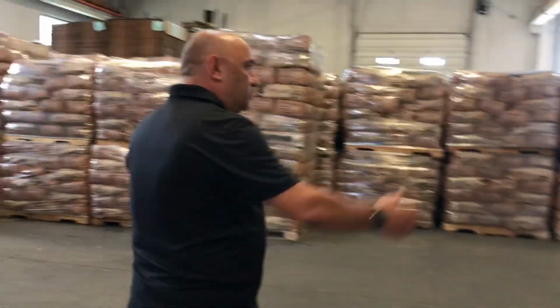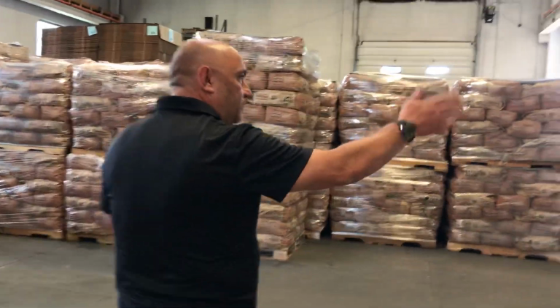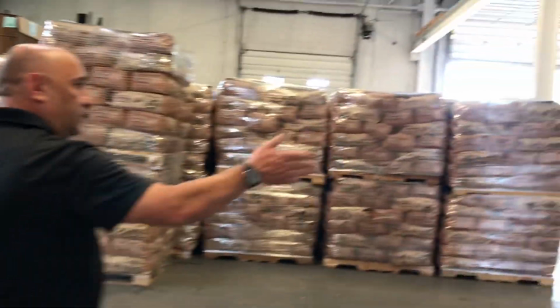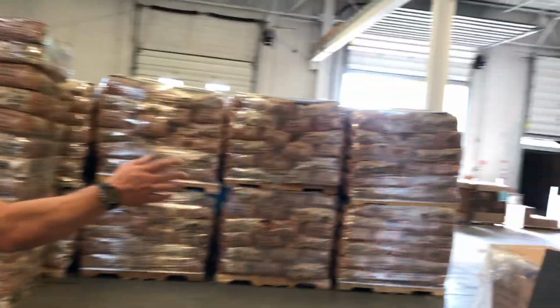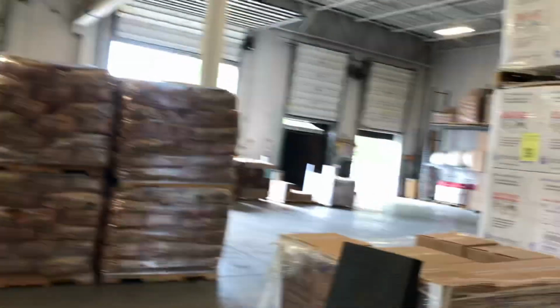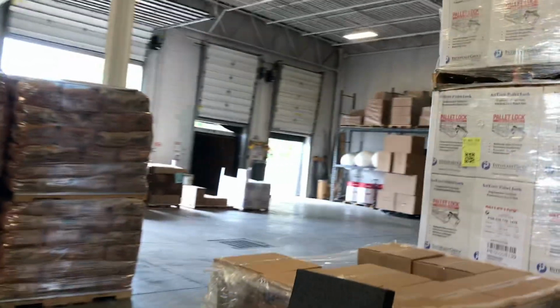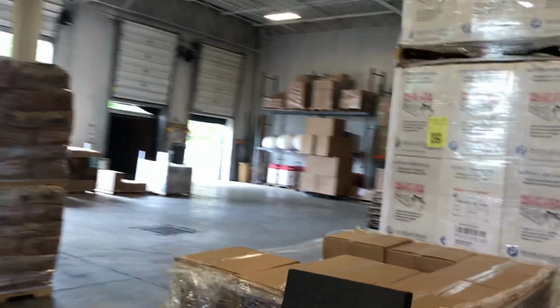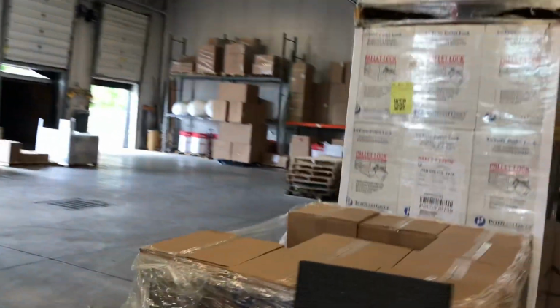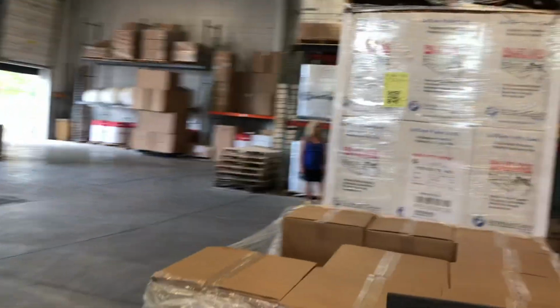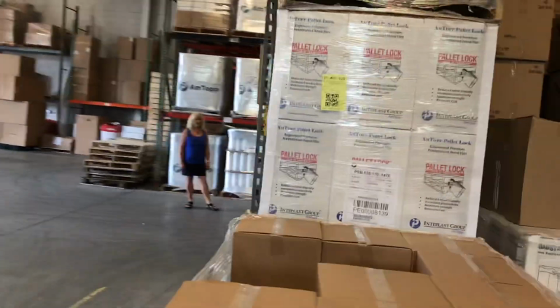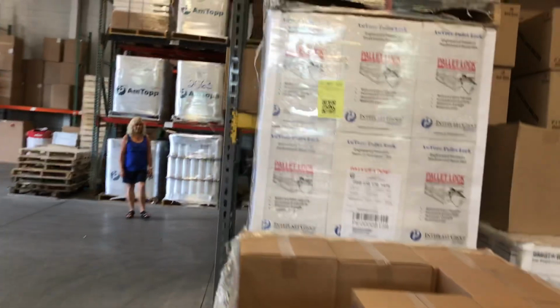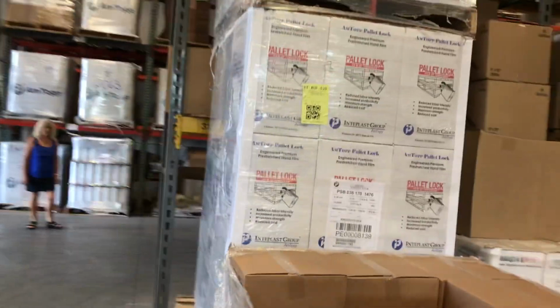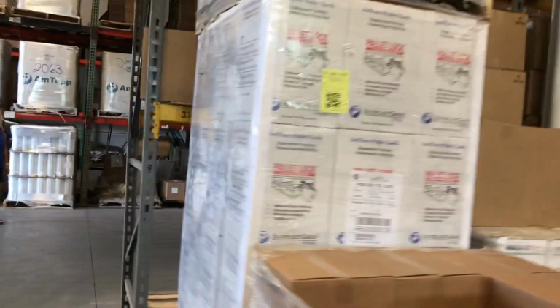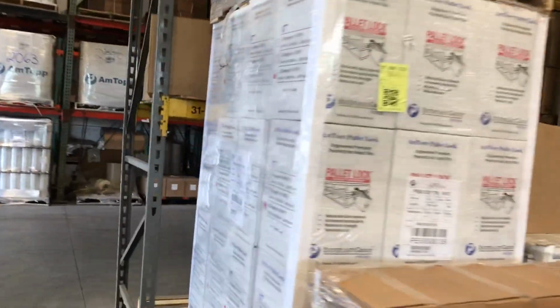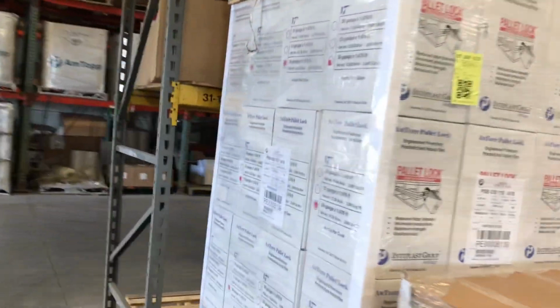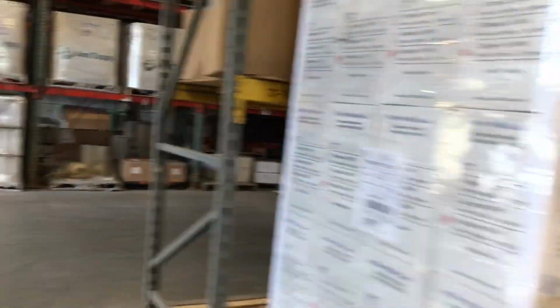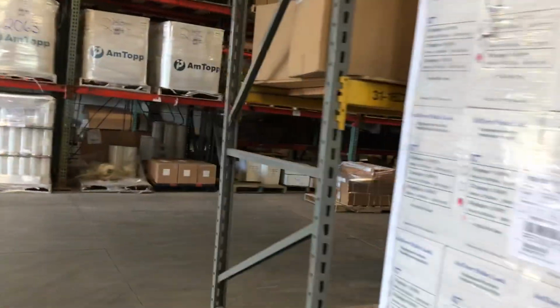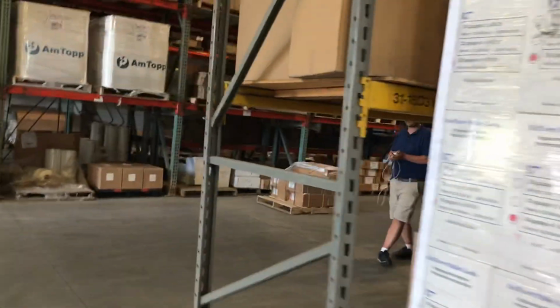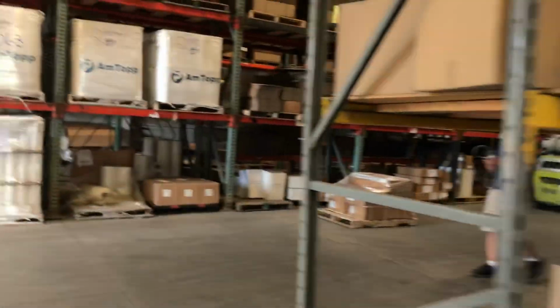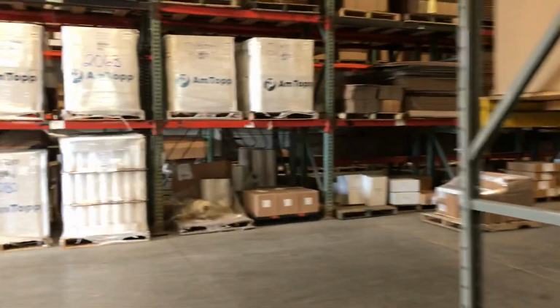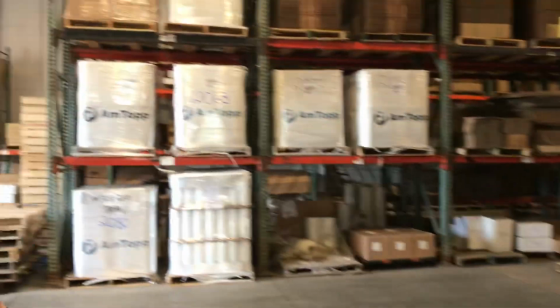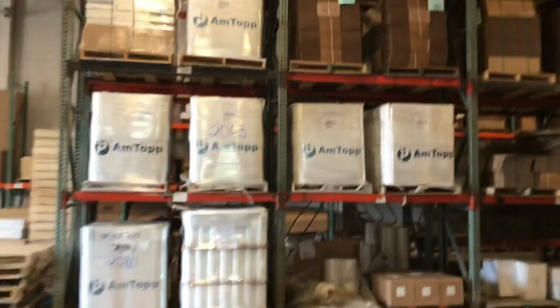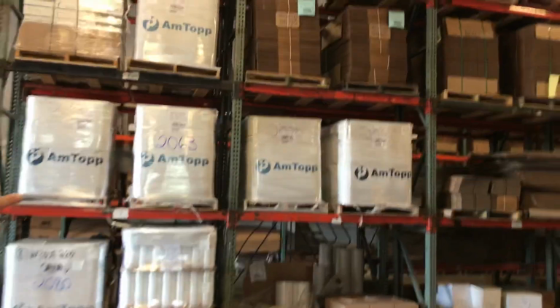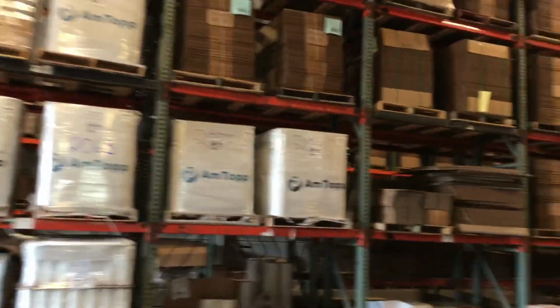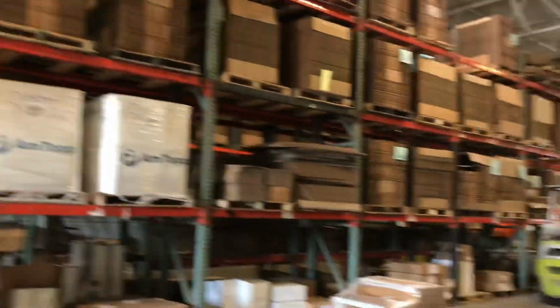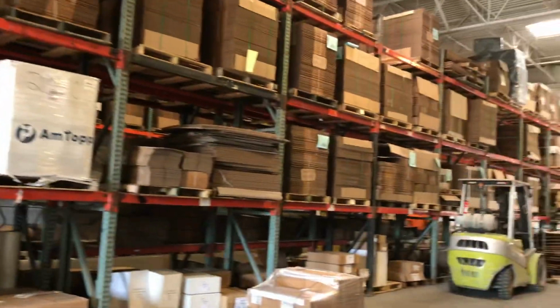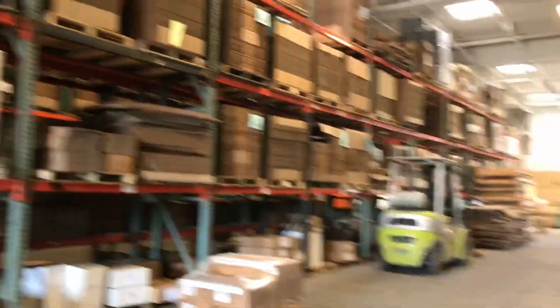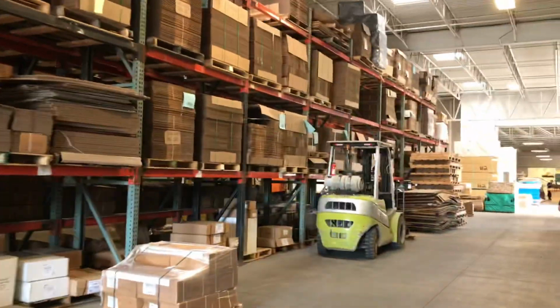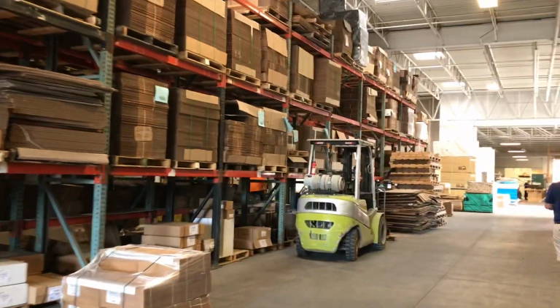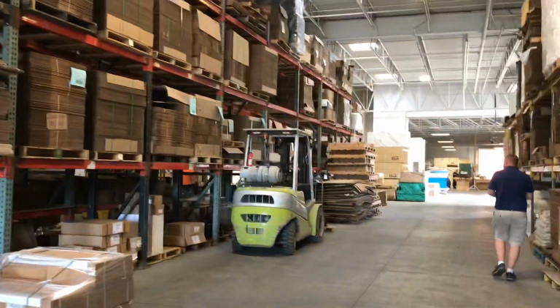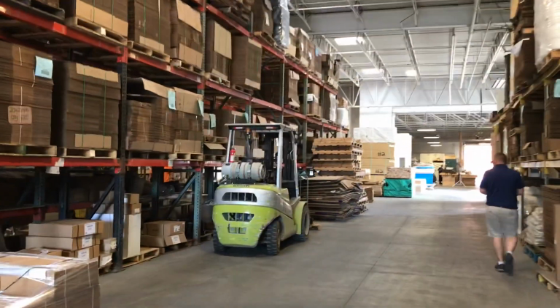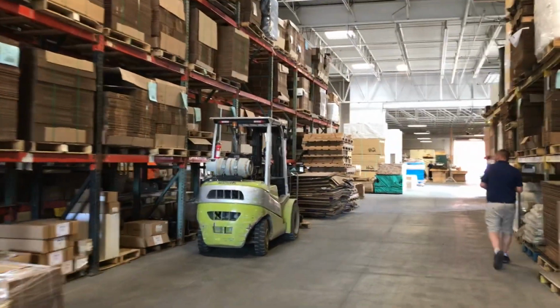This is stretch film, which wraps a lot of products. We do quite a bit of stretch film. There's another rack of stretch film, and then this is all stock box corrugated. We do quite a bit of corrugated for our local customers.